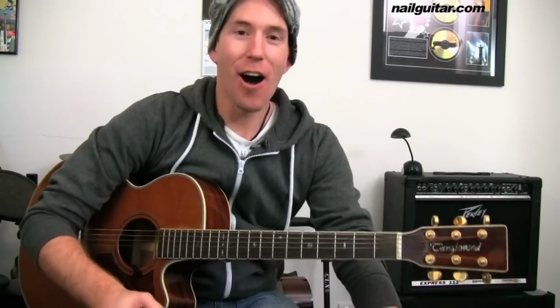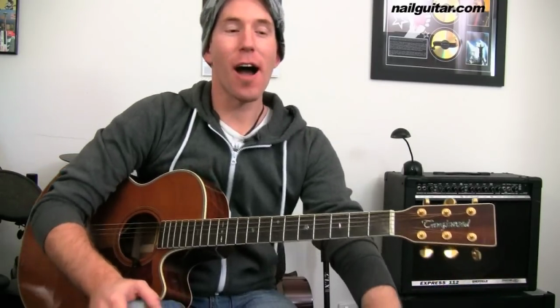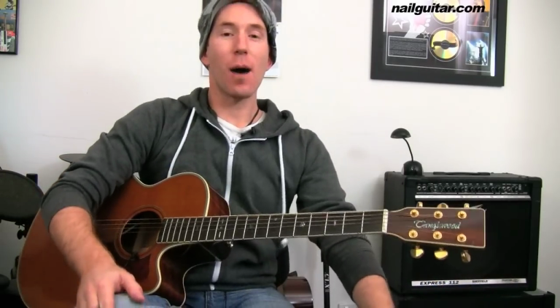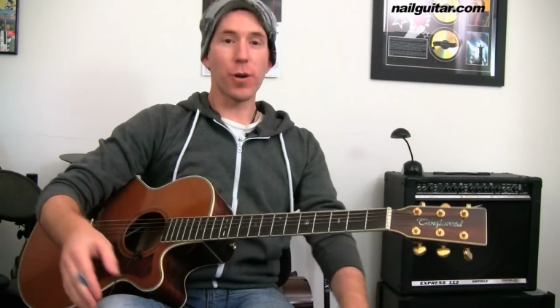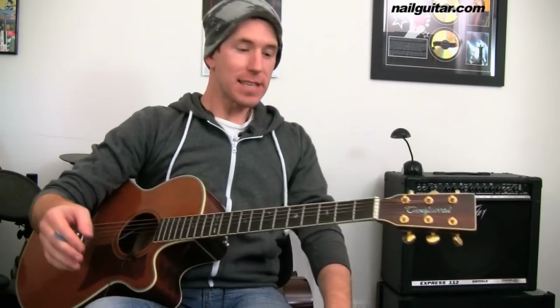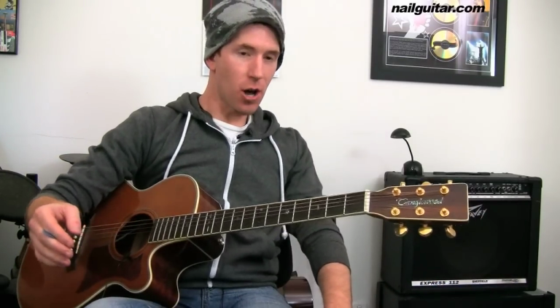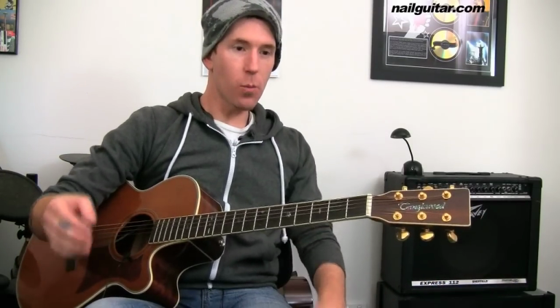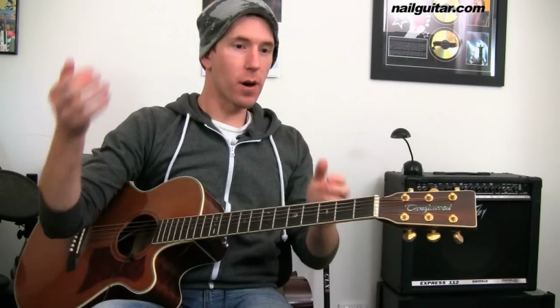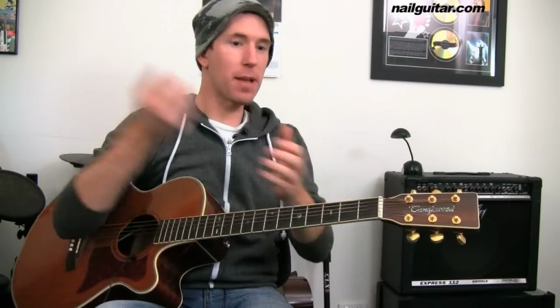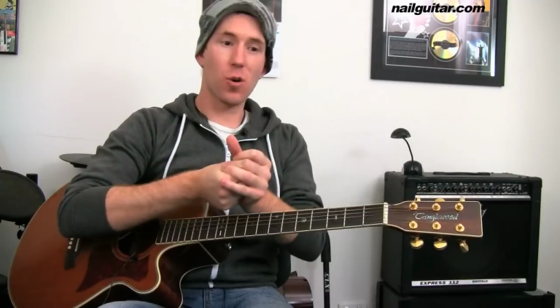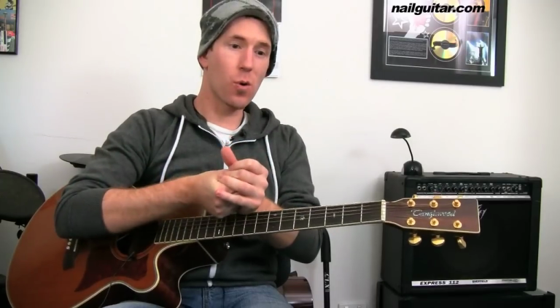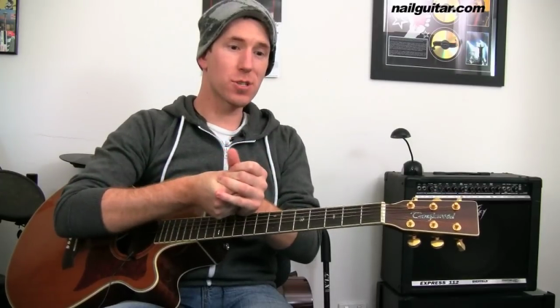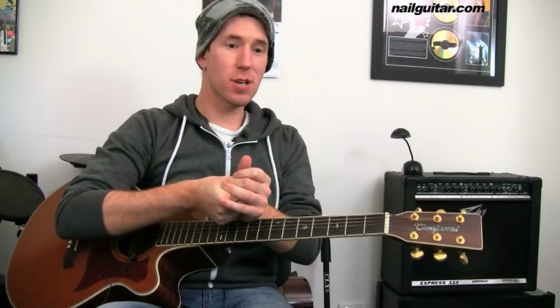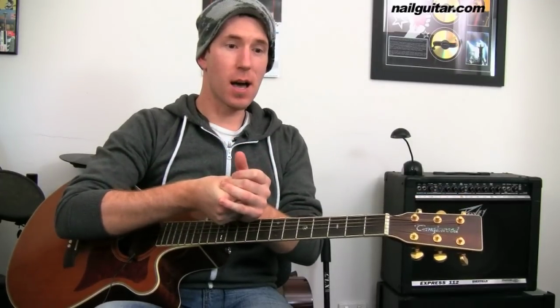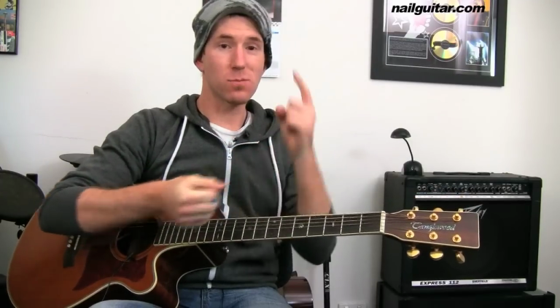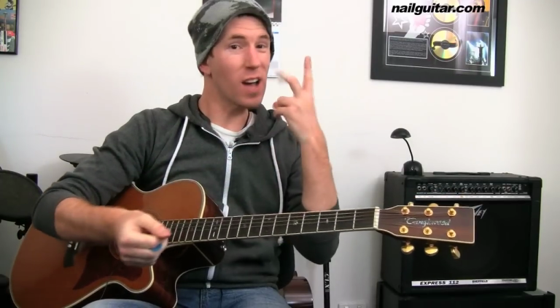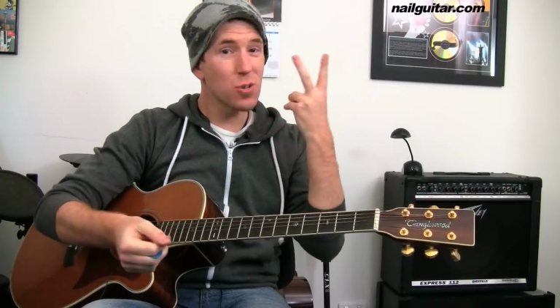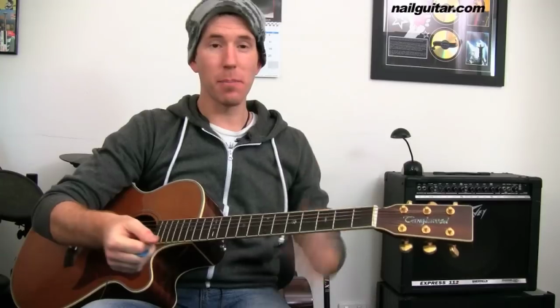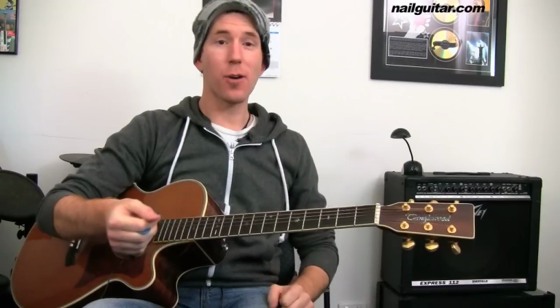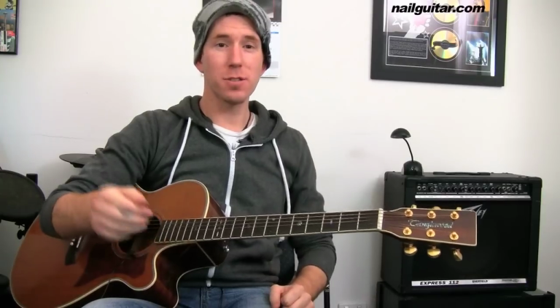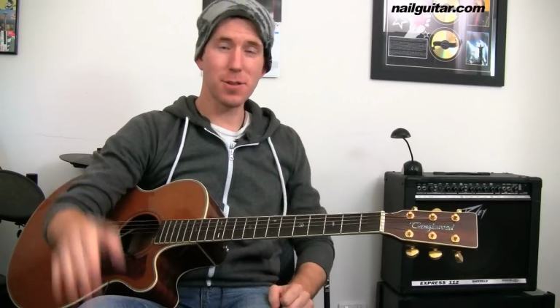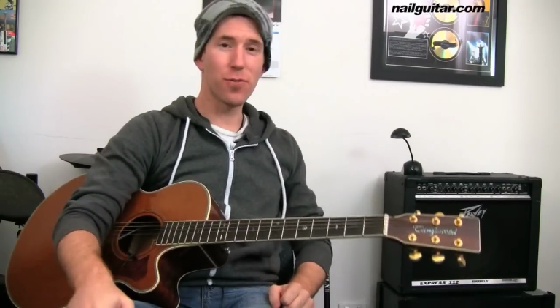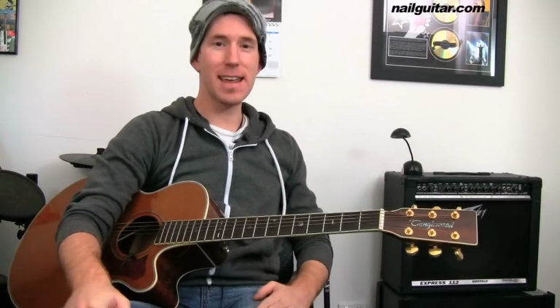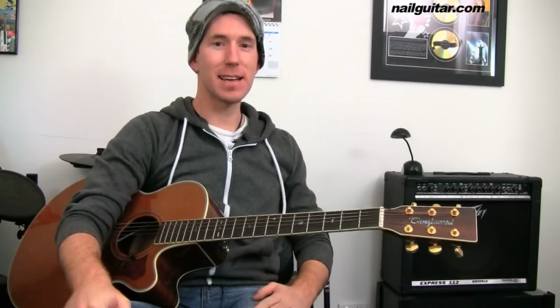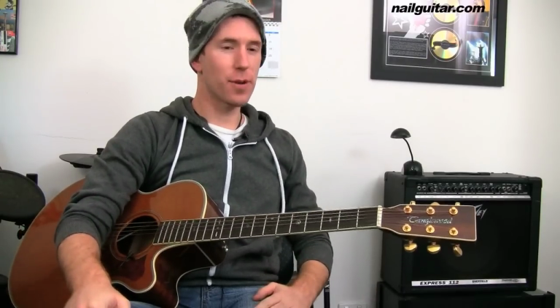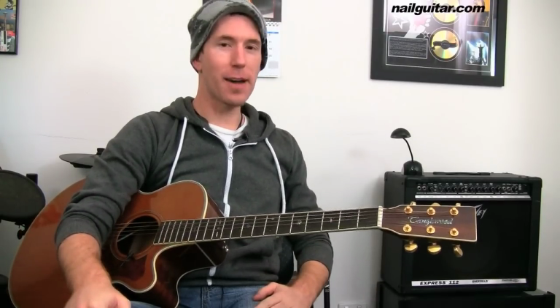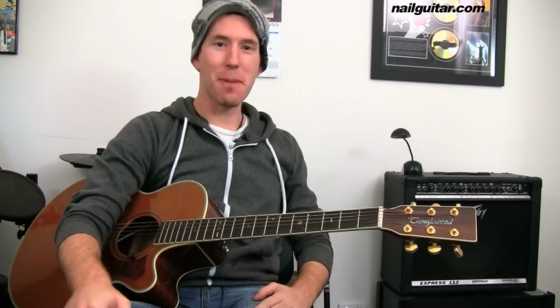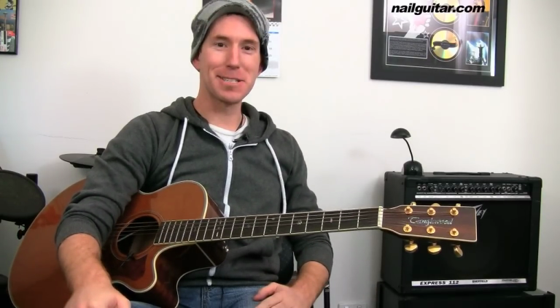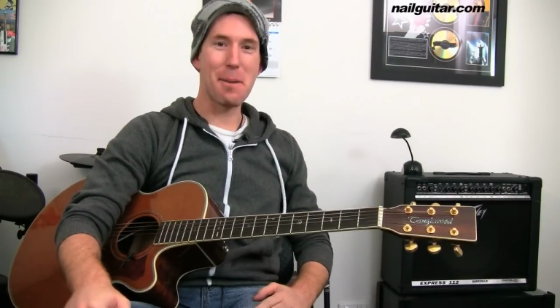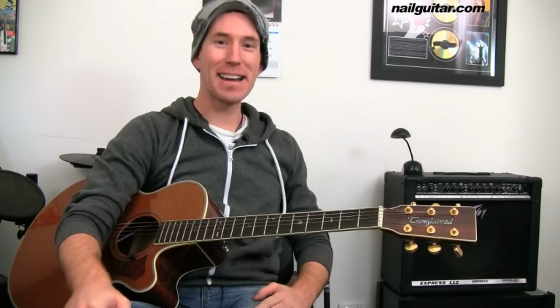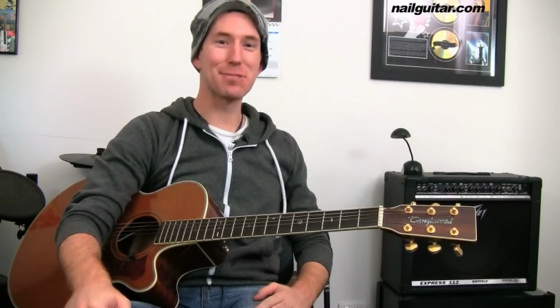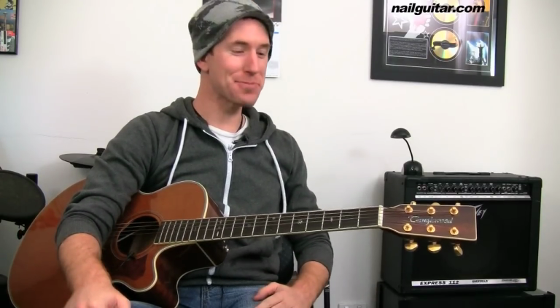All right, what have we got in this song? We've got a bunch of chords, one or two little bar chords. Nothing too freaky to freak you out. I'll try and make it as painless as possible.